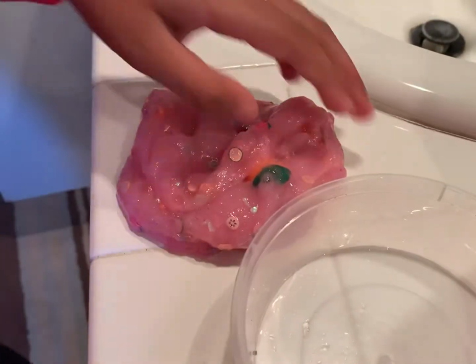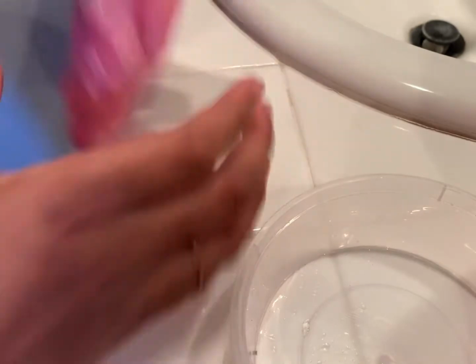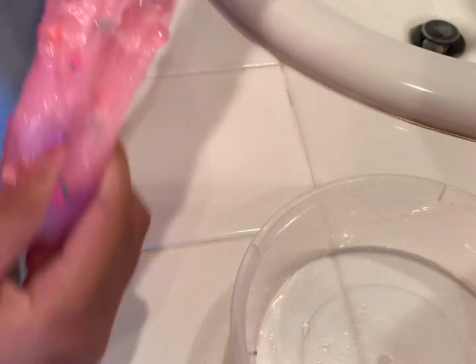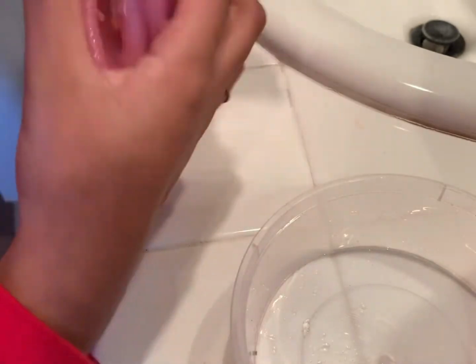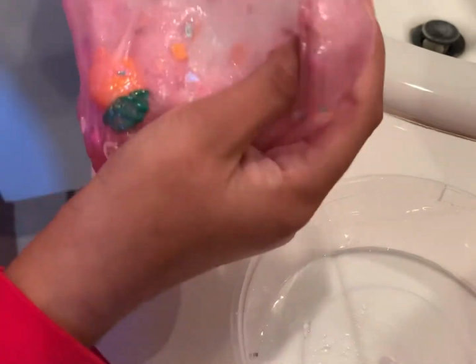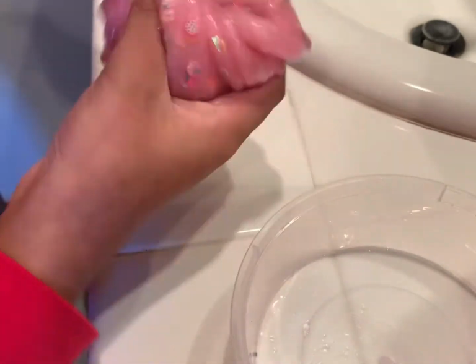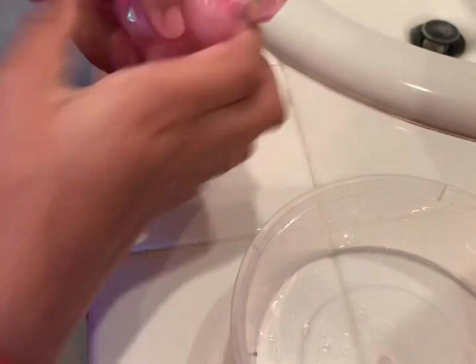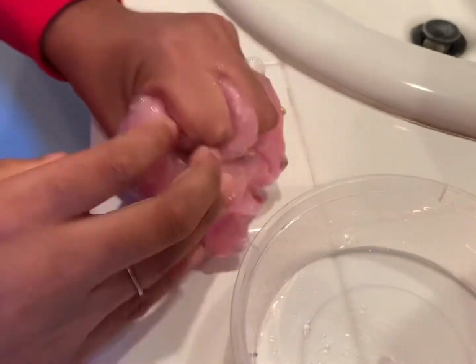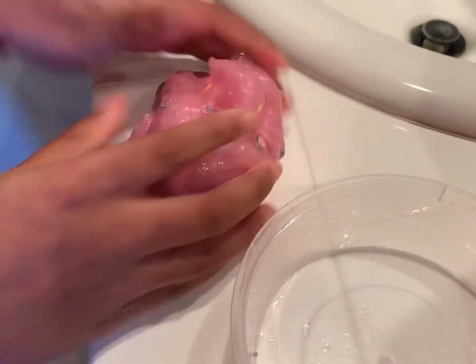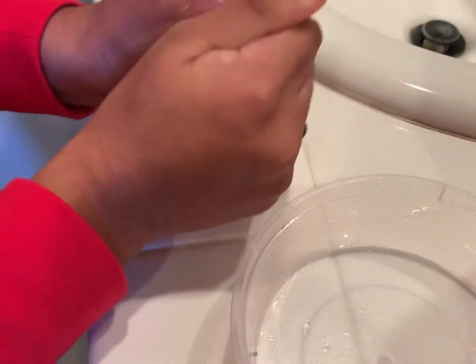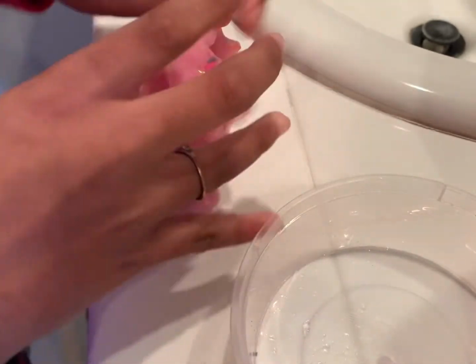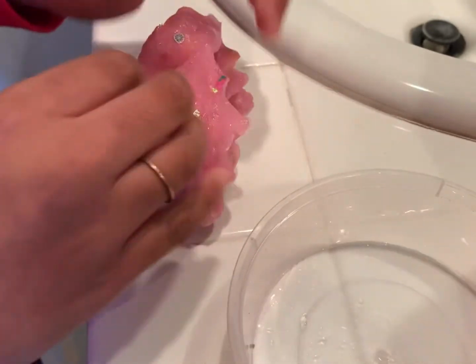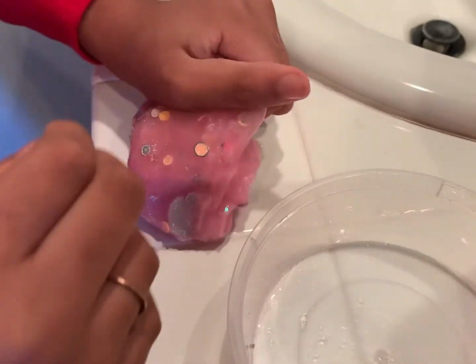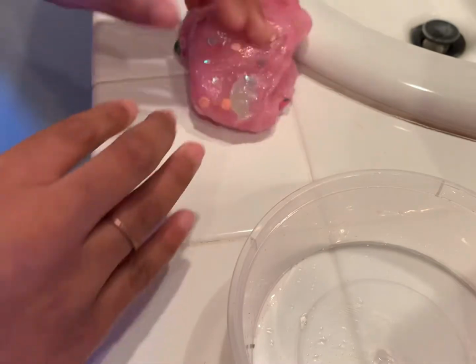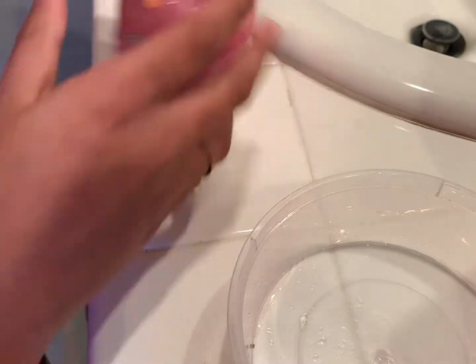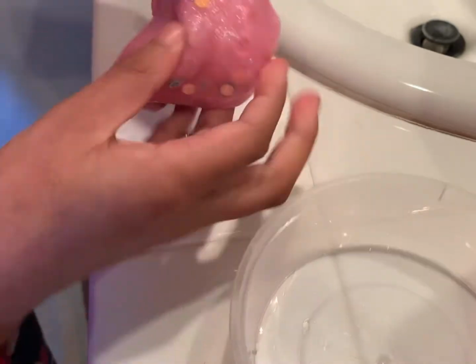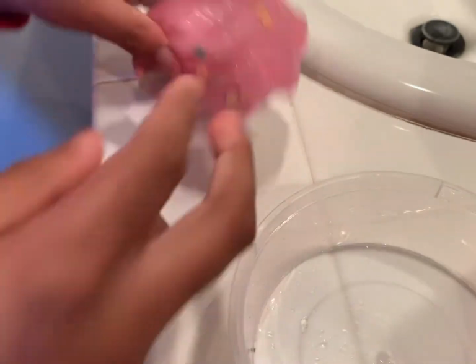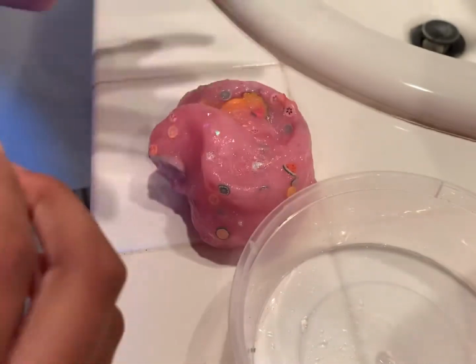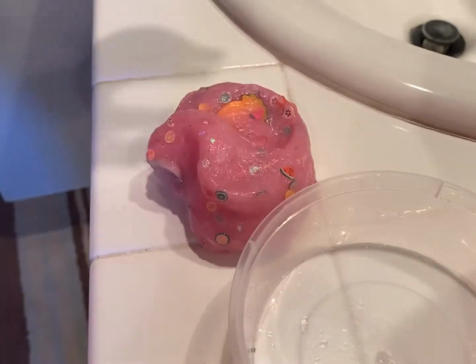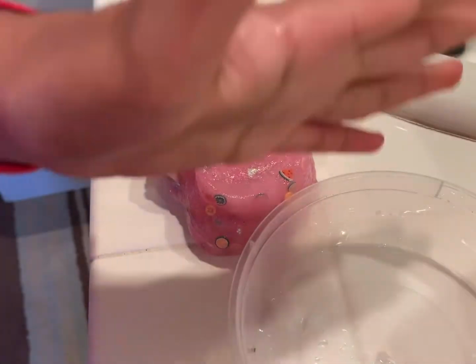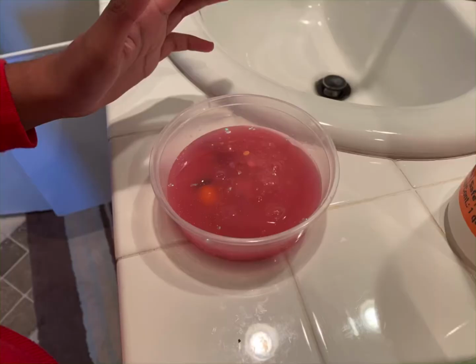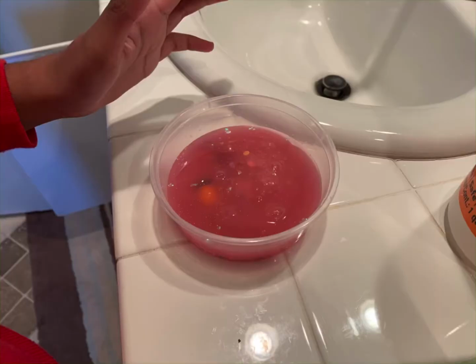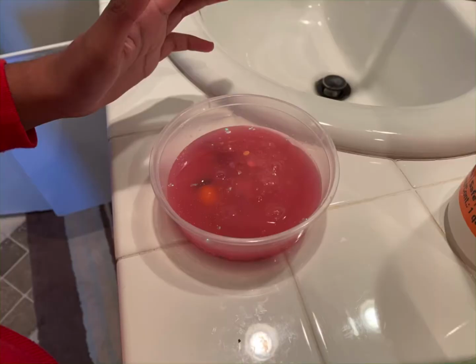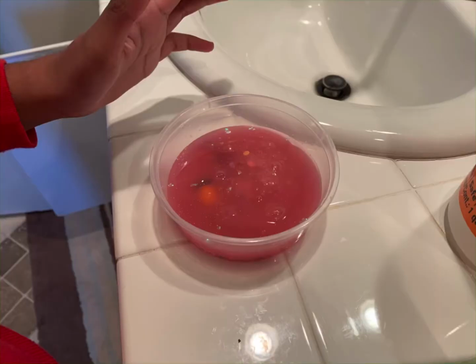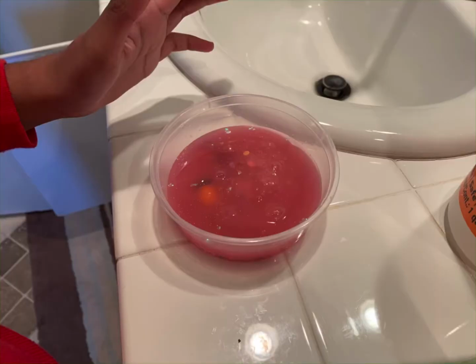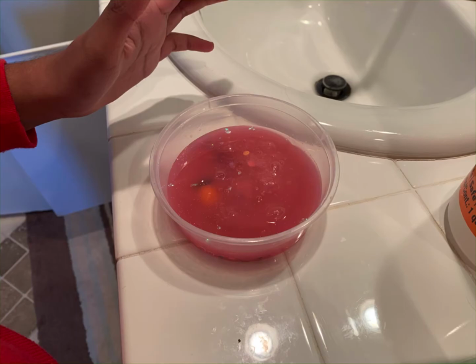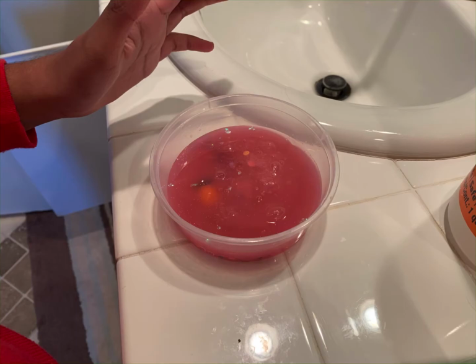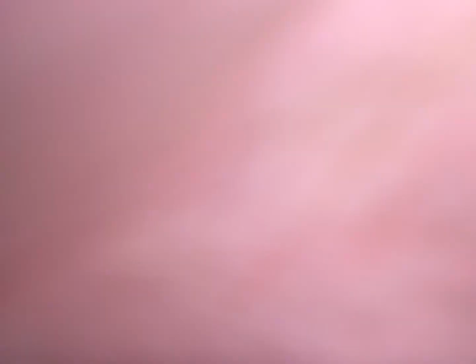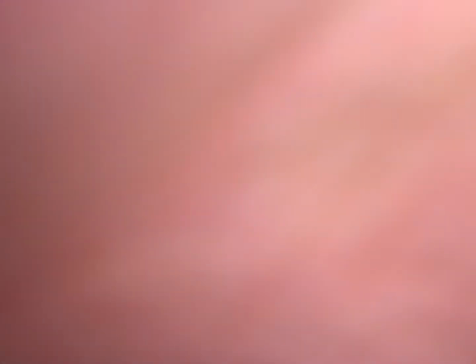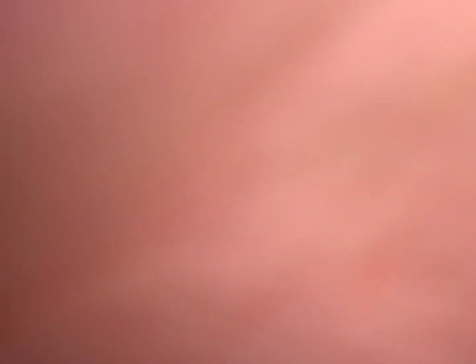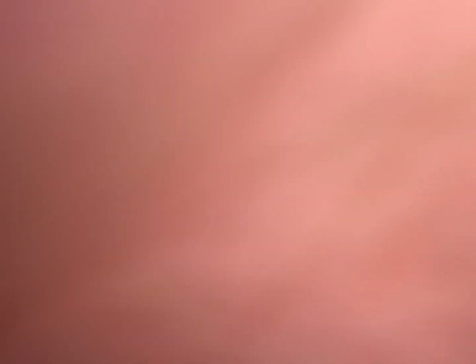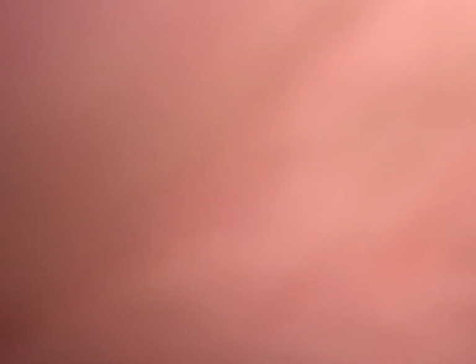Okay guys, this slime is now activated and I am done with this makeover. Here is the before... and here is the after.